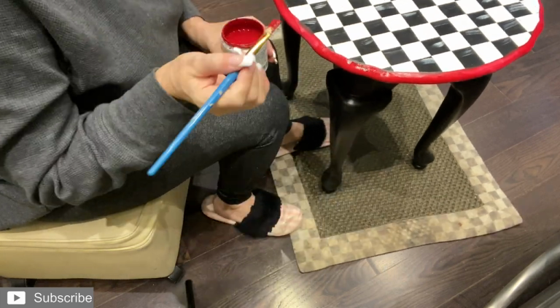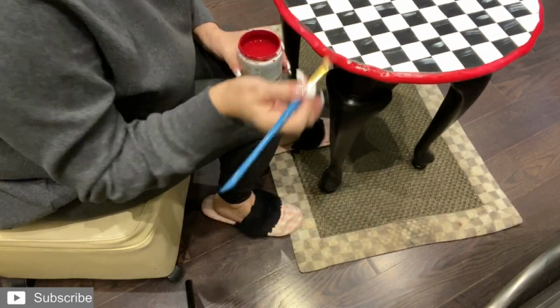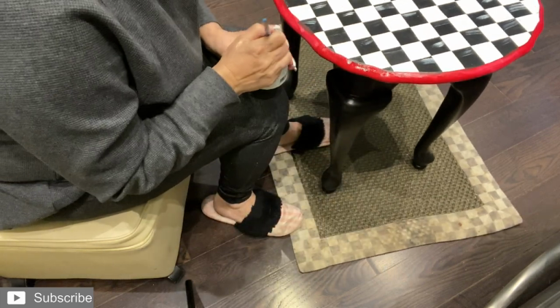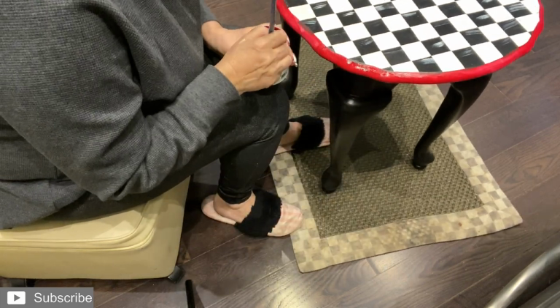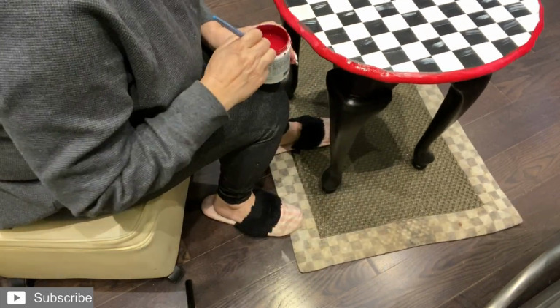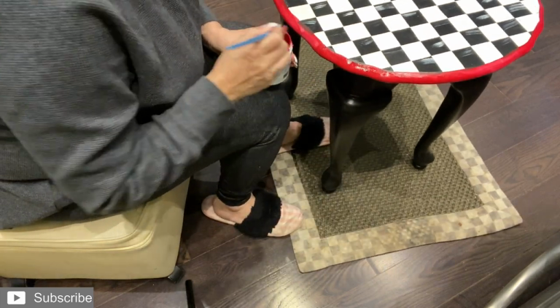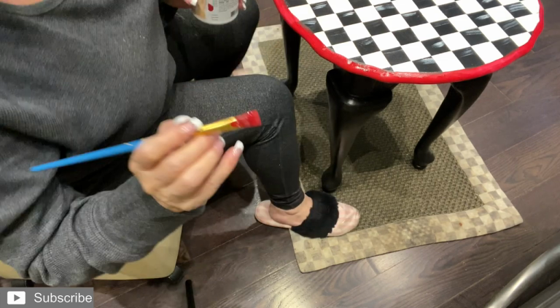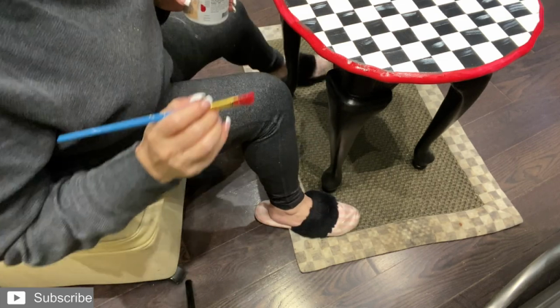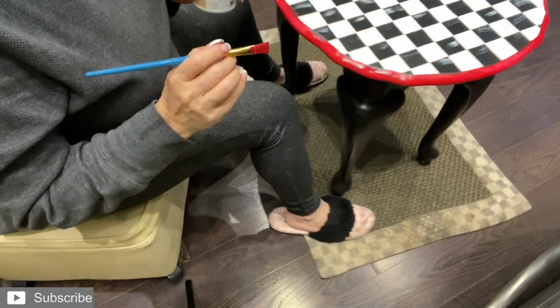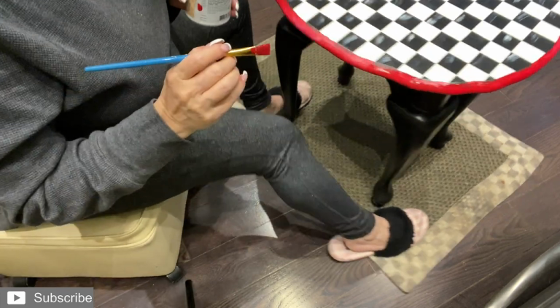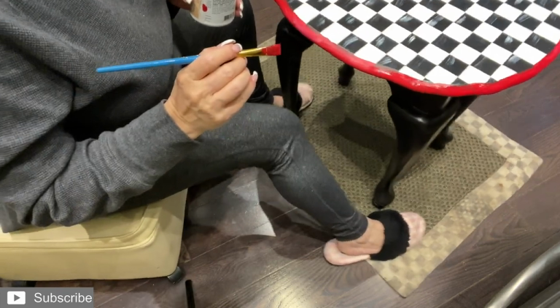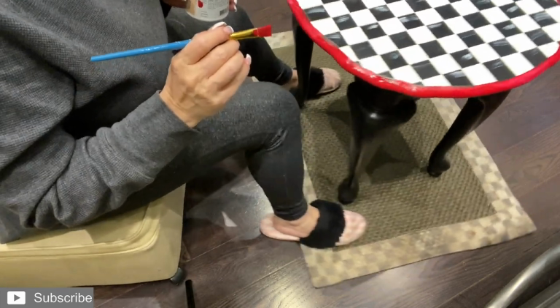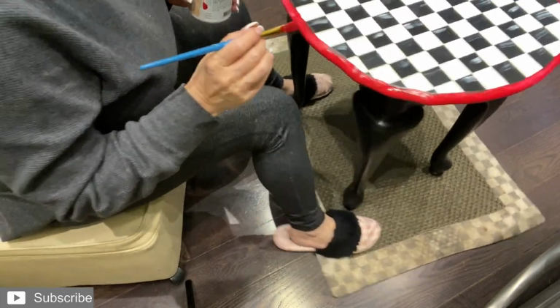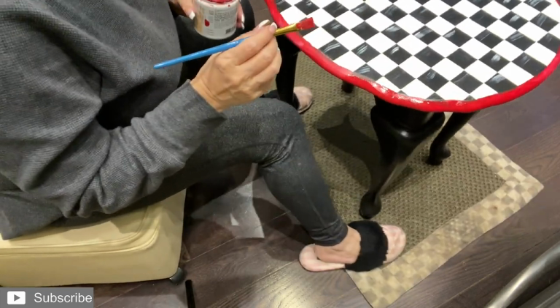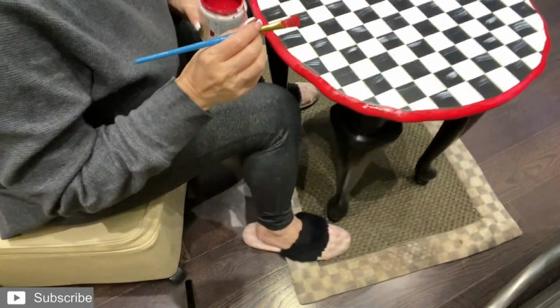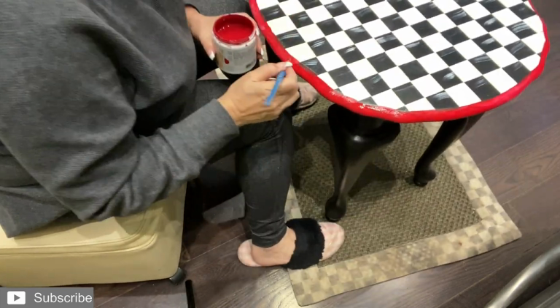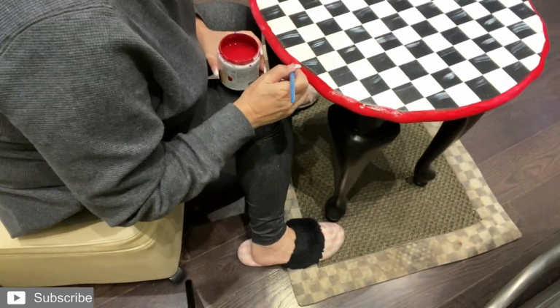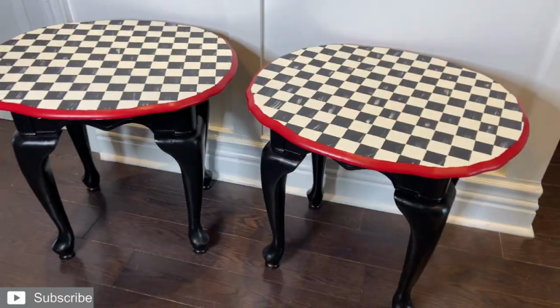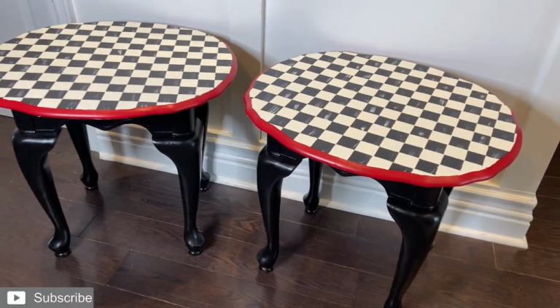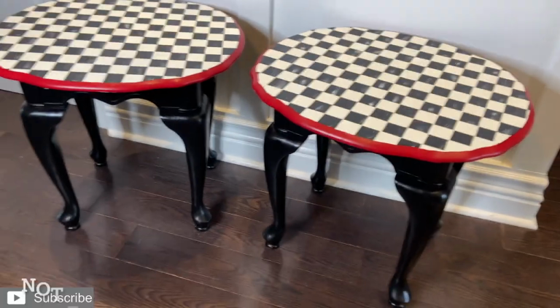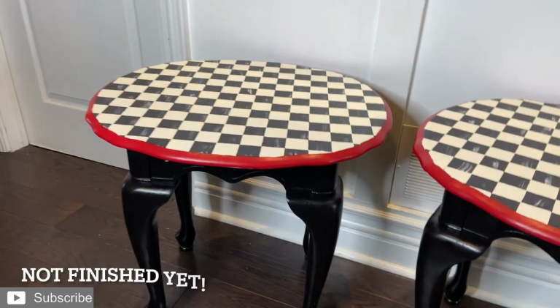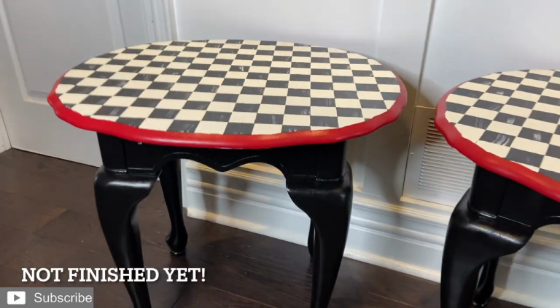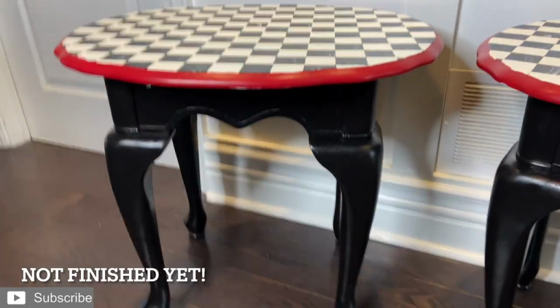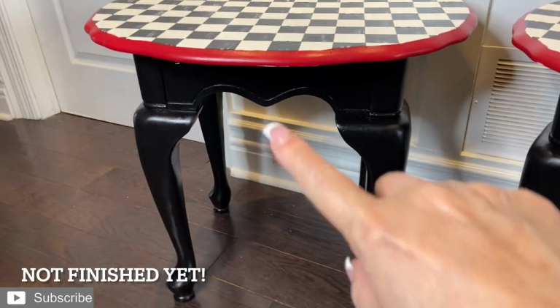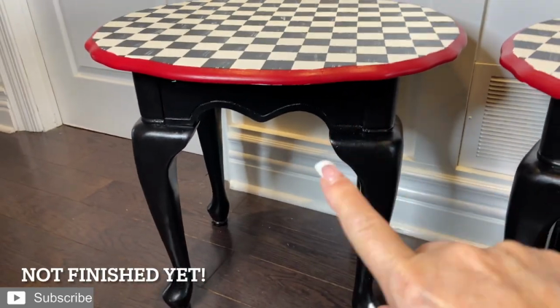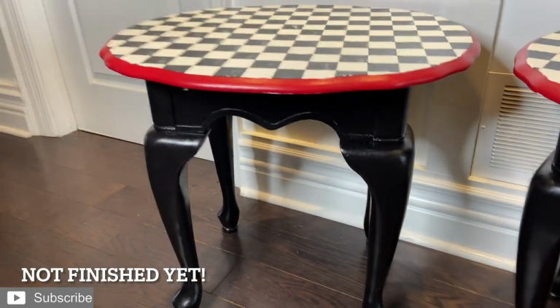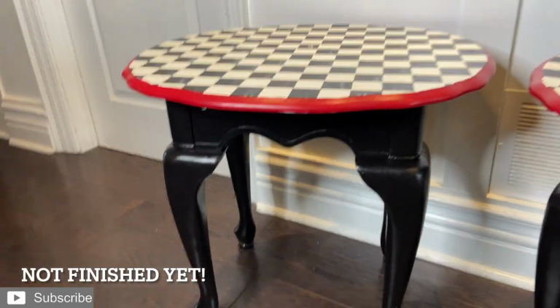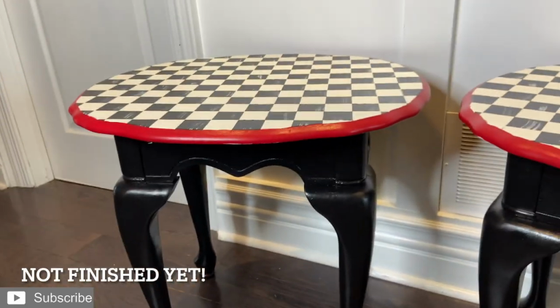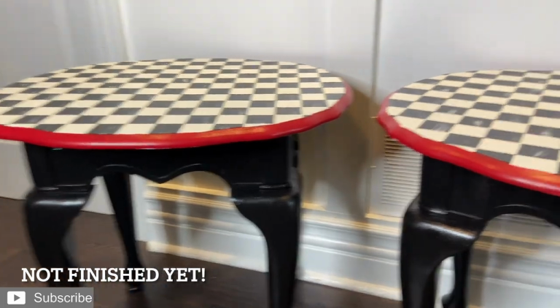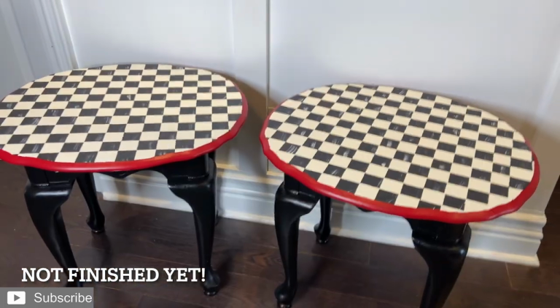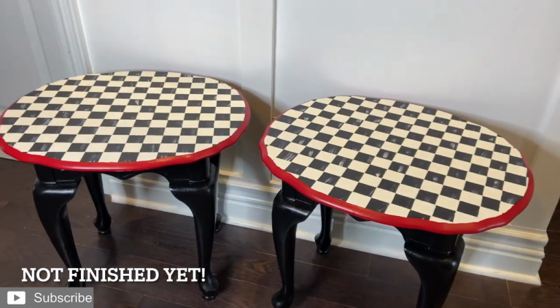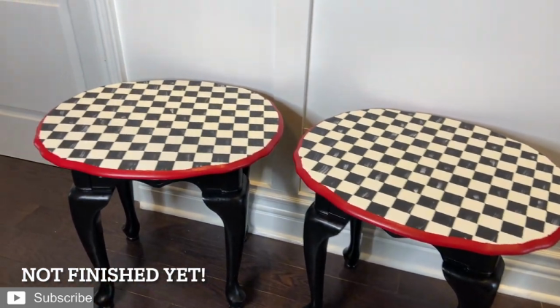So there you go — you have to be creative in what you do. Now watch this. See how that works? Perfect. This is how these turned out. I was going to add some gold, some detail over there, but for now I'm leaving them like this.